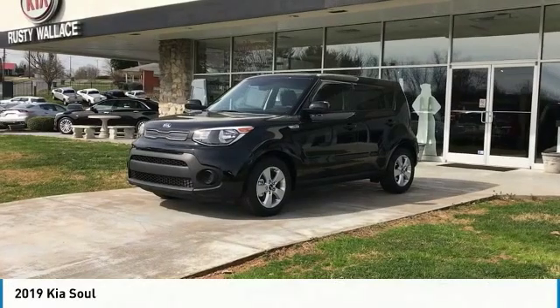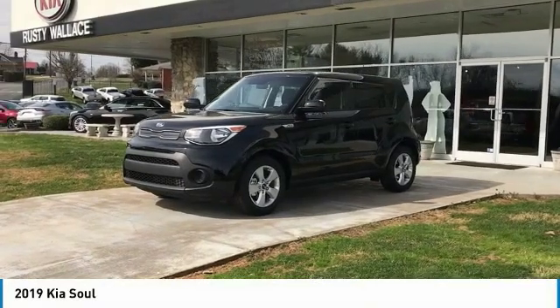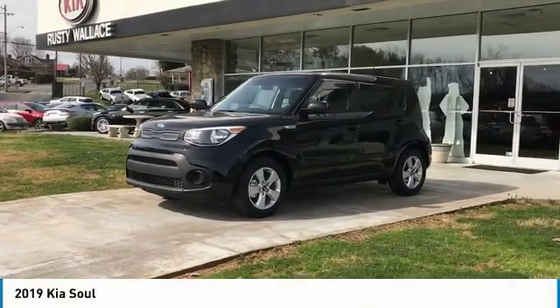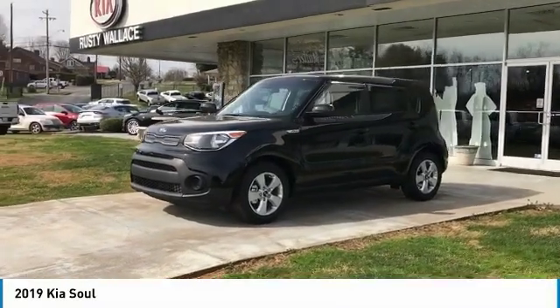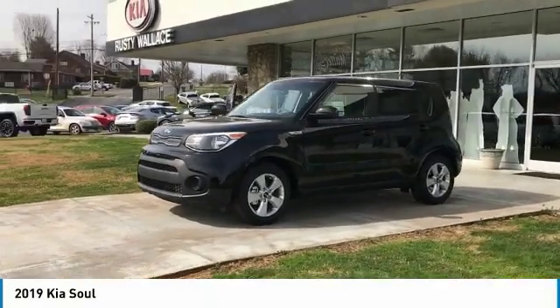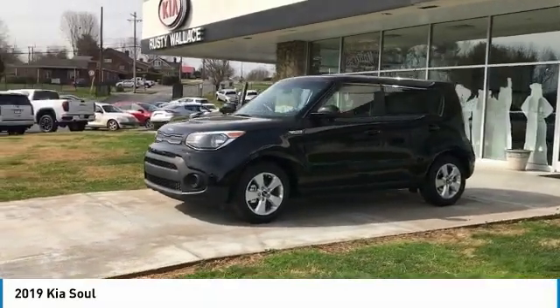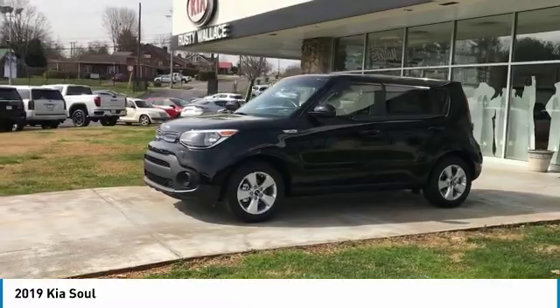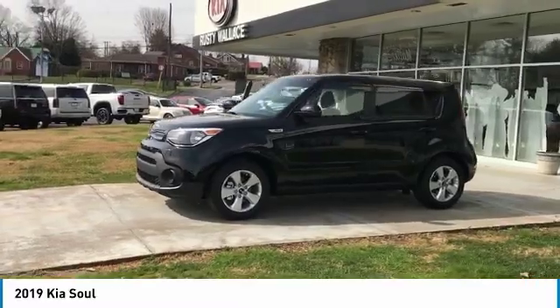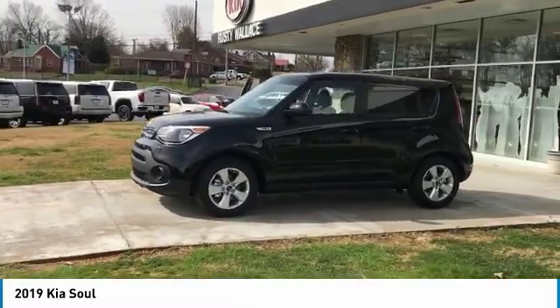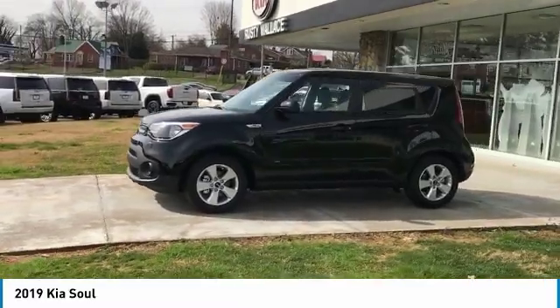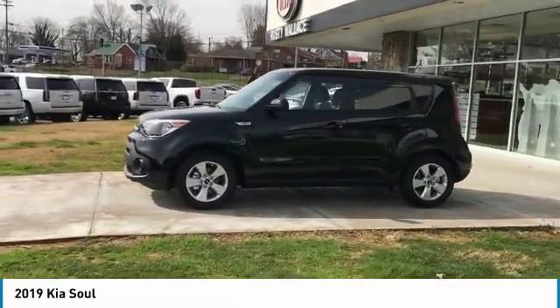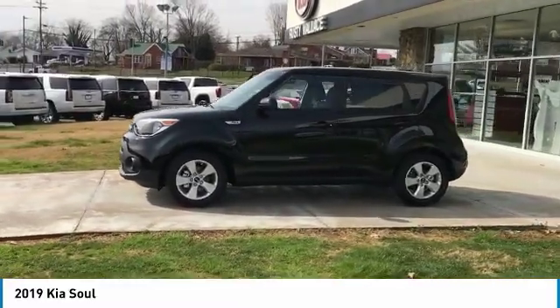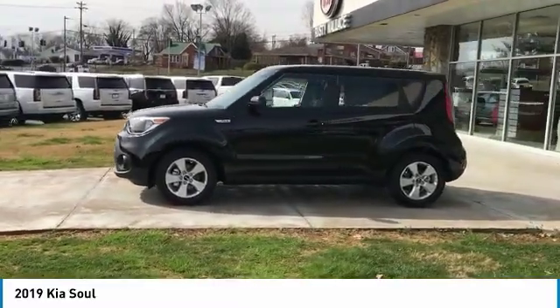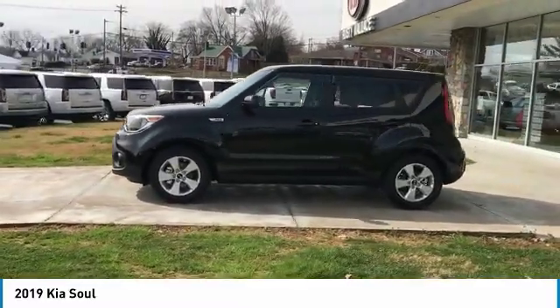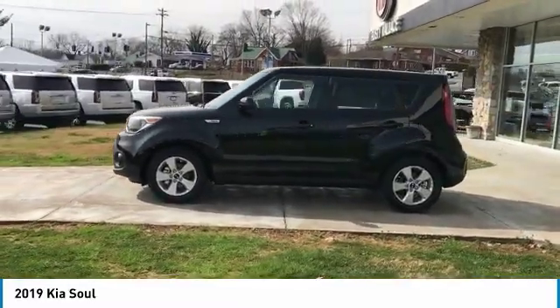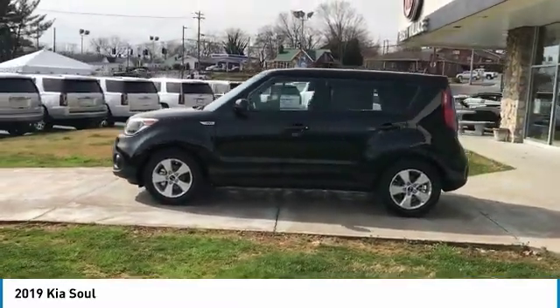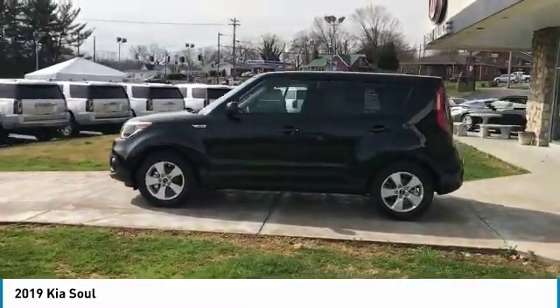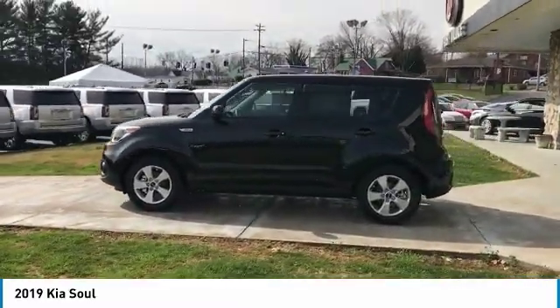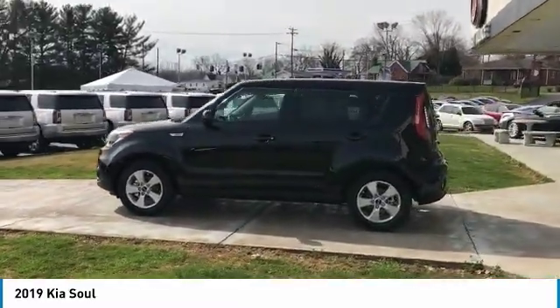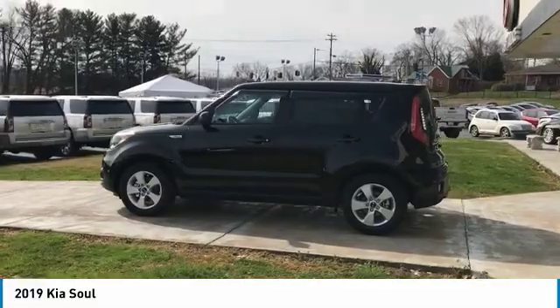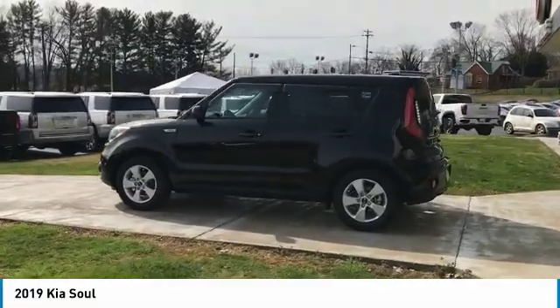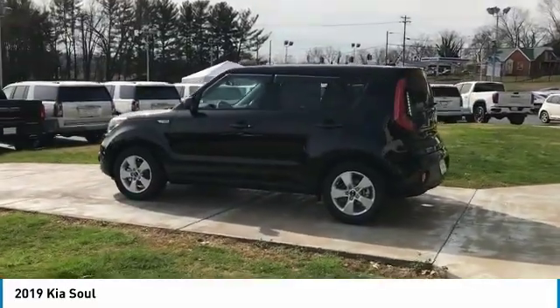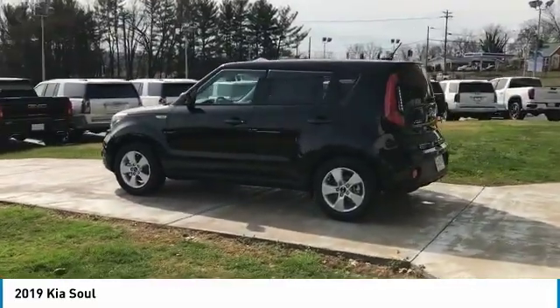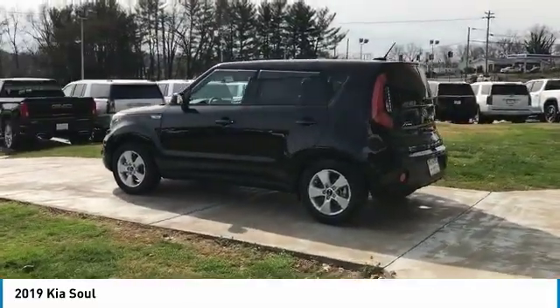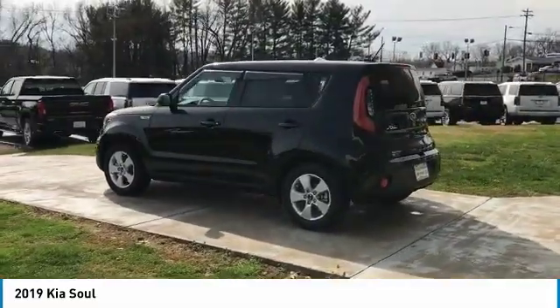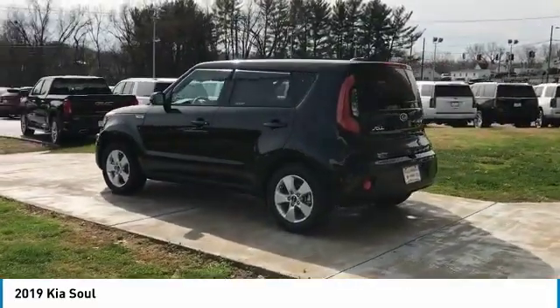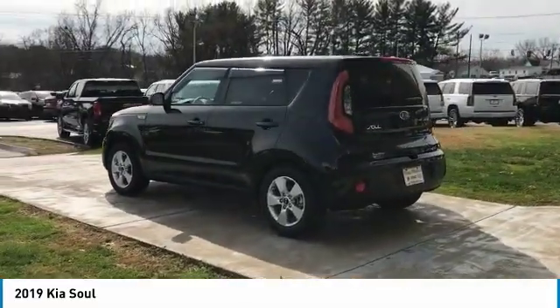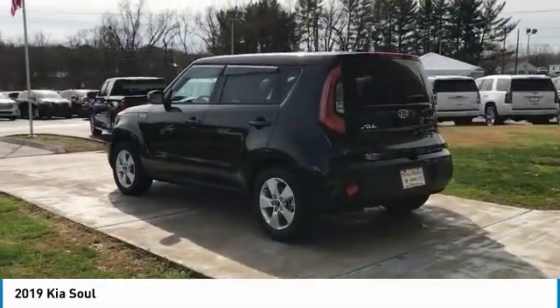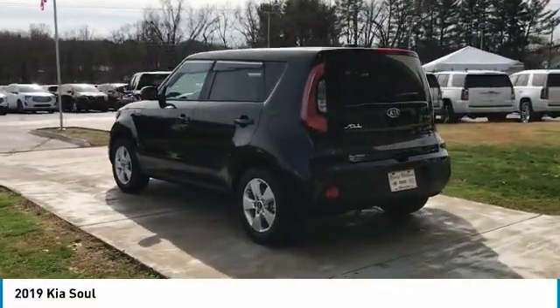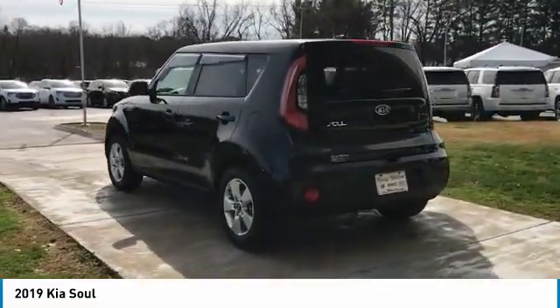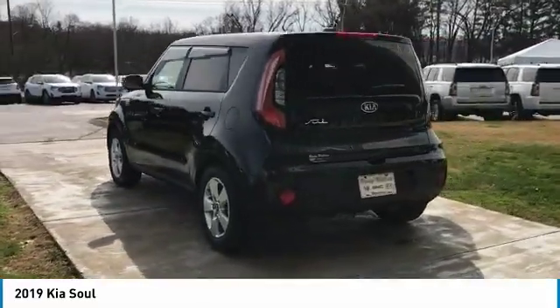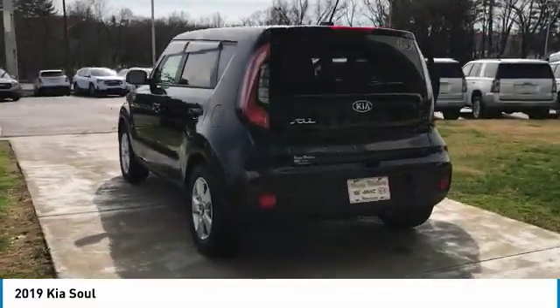Take a ride in the 2019 Soul. The Soul is quick and ready with its innovative, catchy style — a sharp, roomy, and well-fitted cabin, and a comprehensive list of safety and fun features.